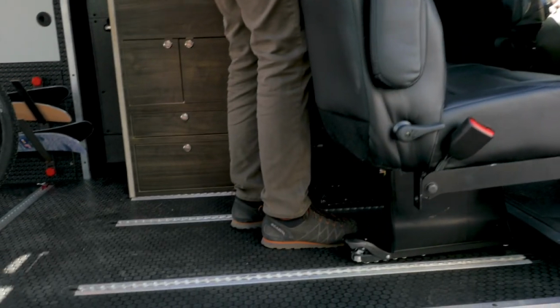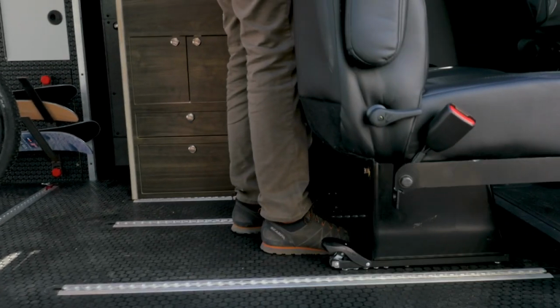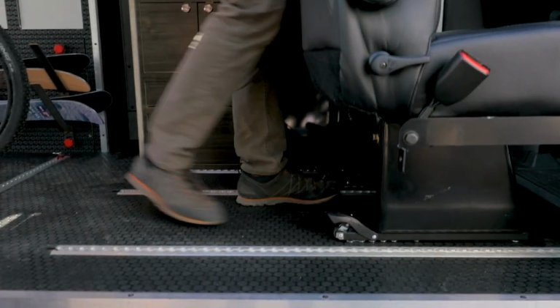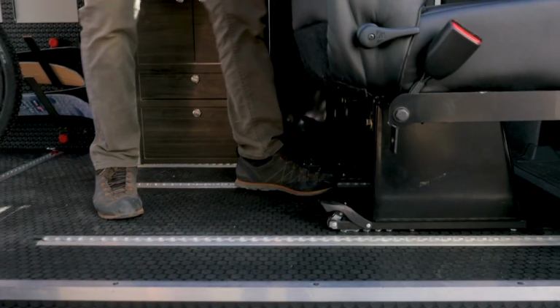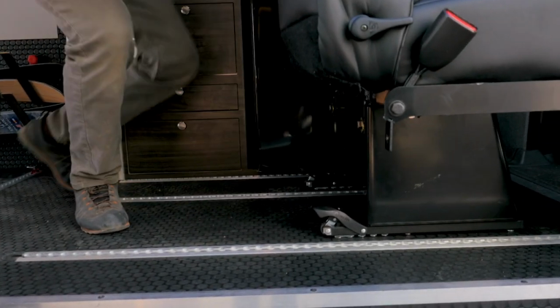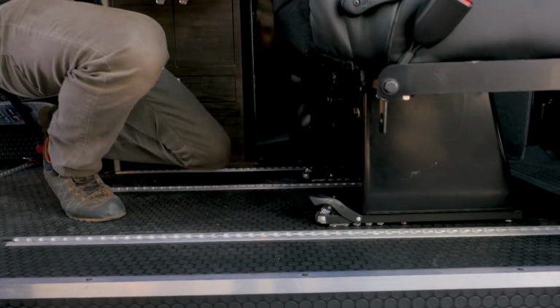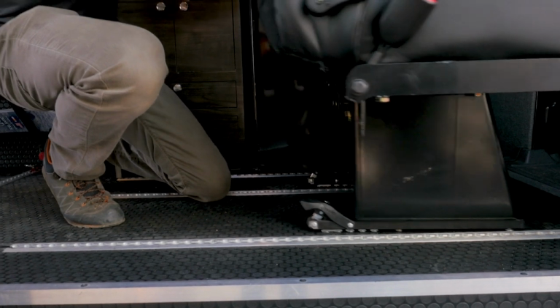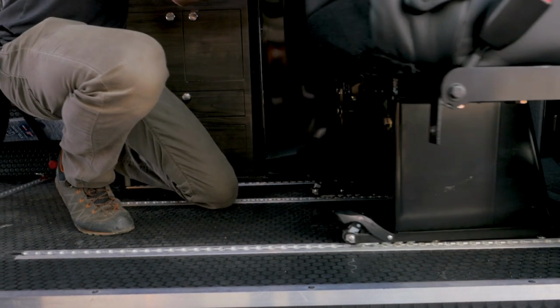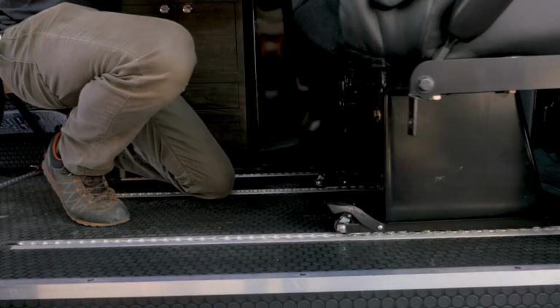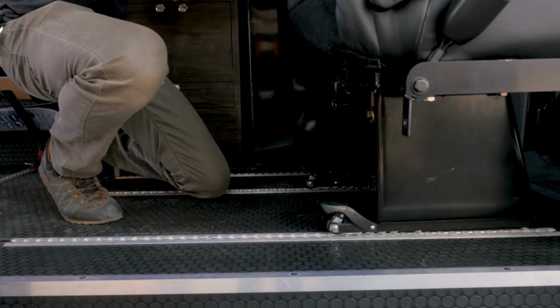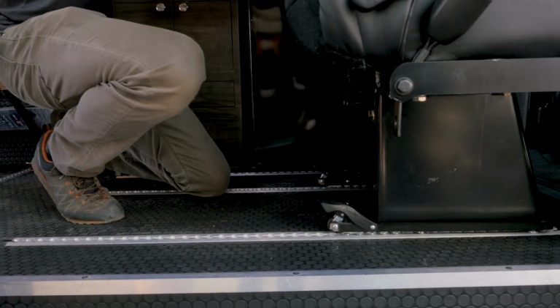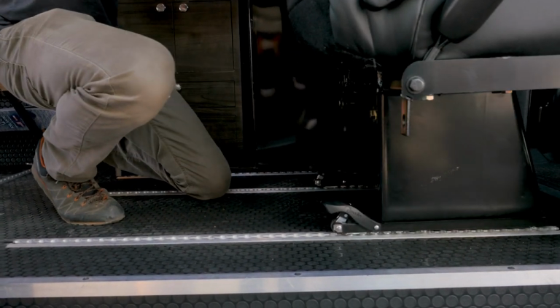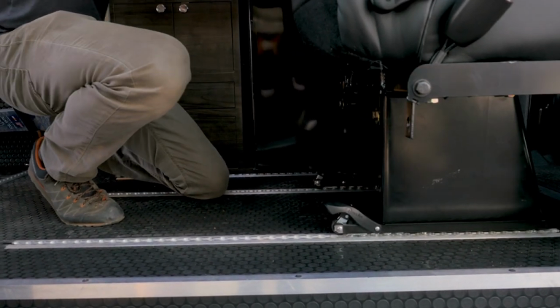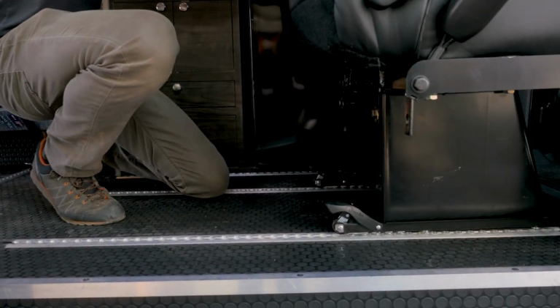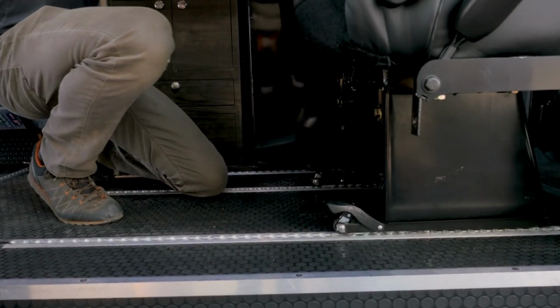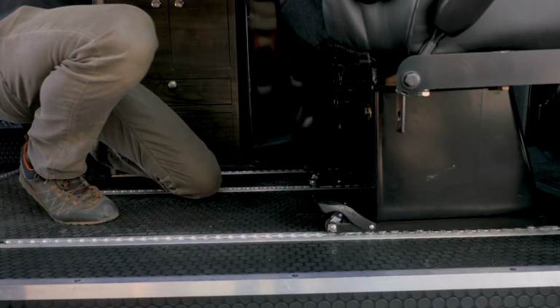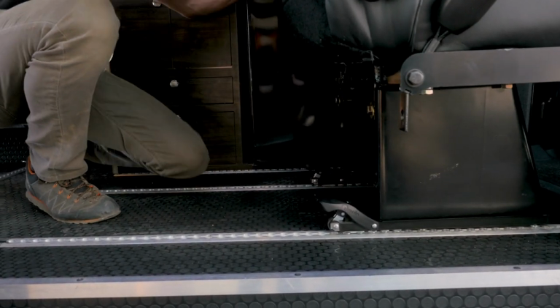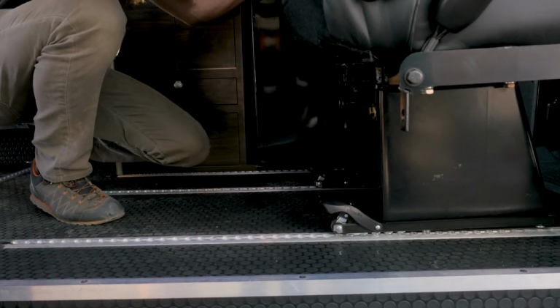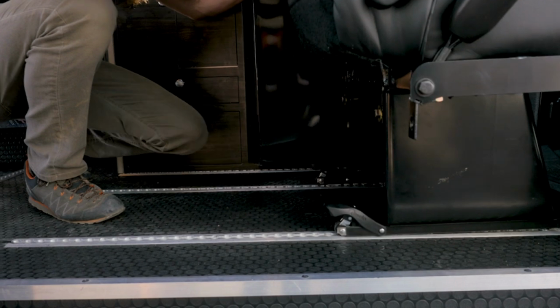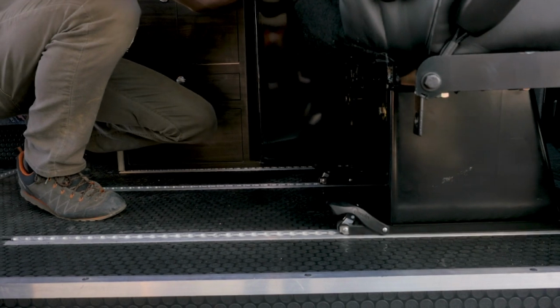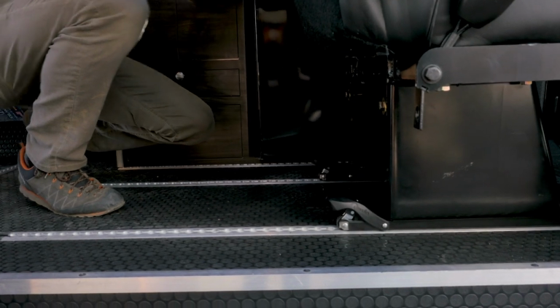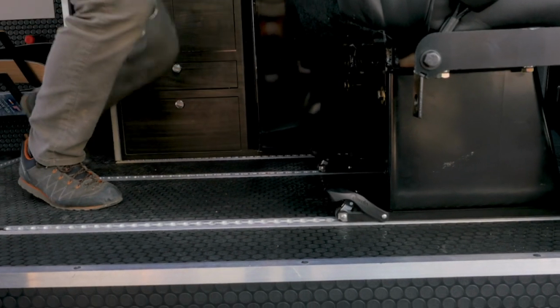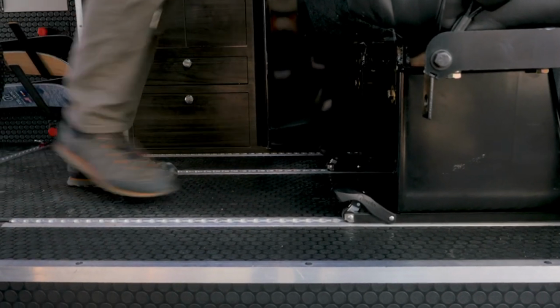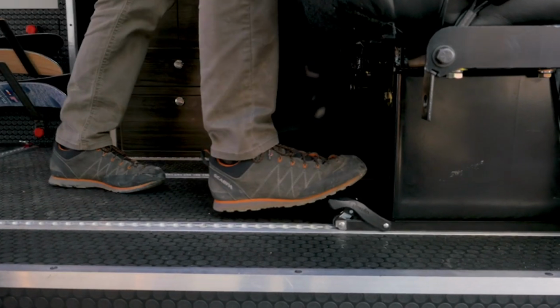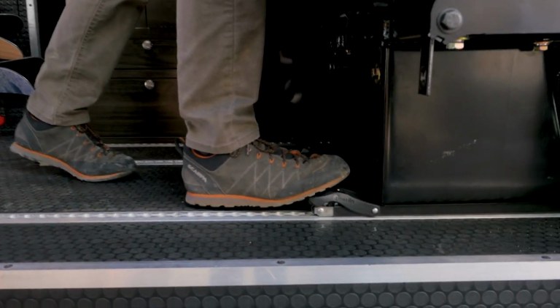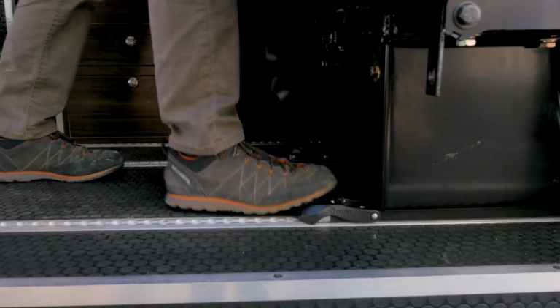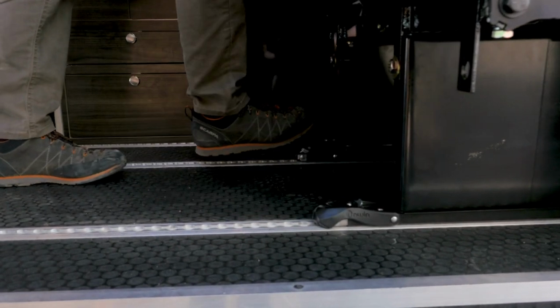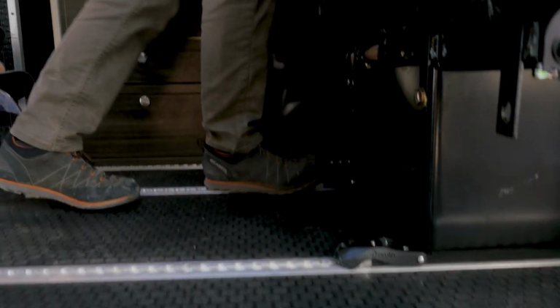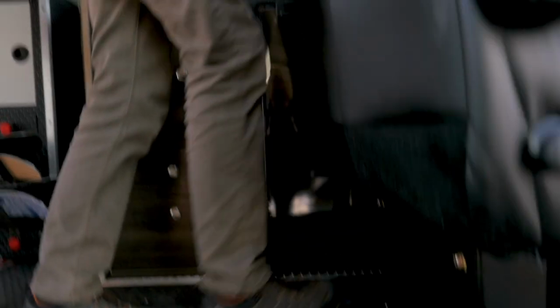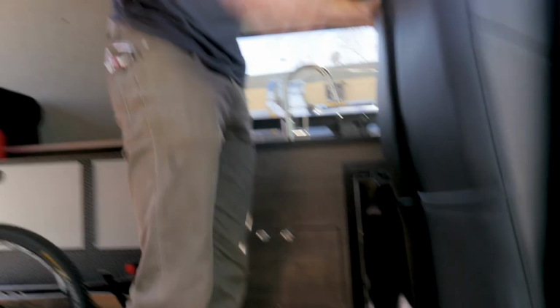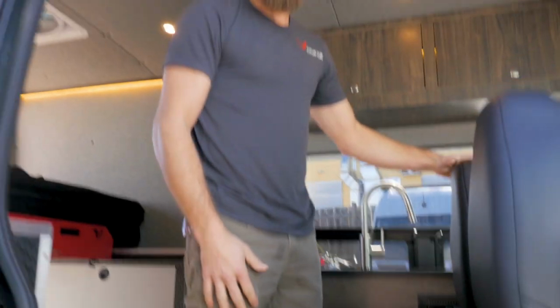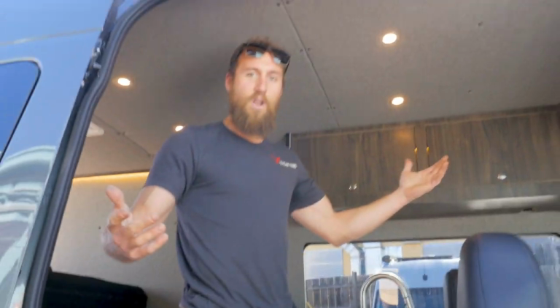Slide it all the way forward so that you have a lot of cargo capacity. Get the tracks to line up, step and lock. Voila.